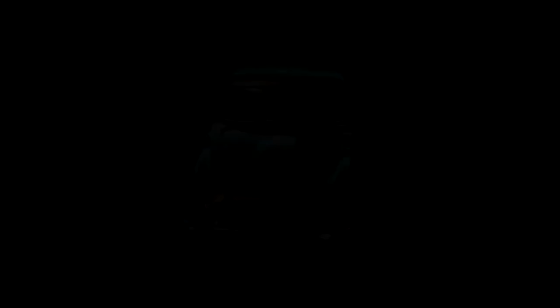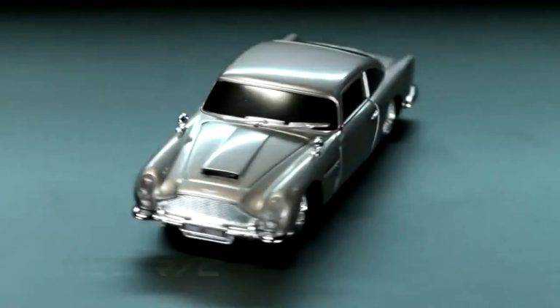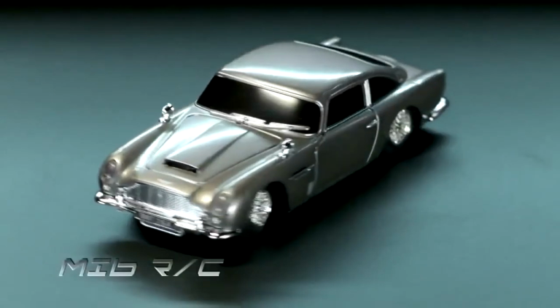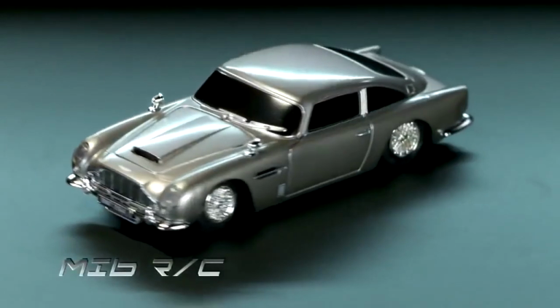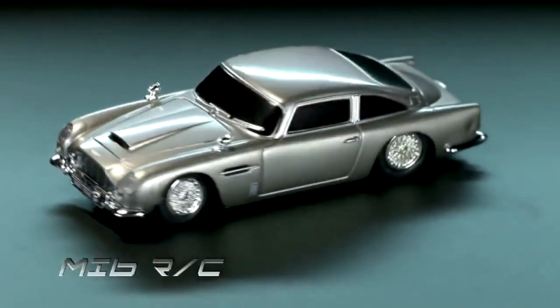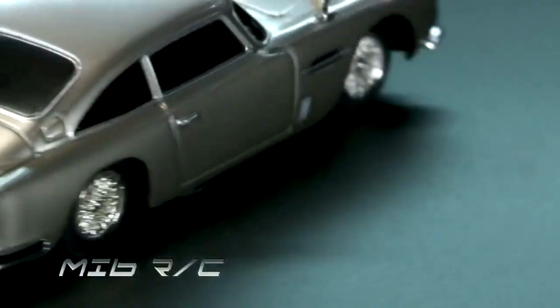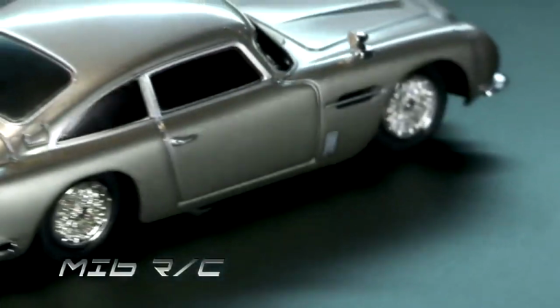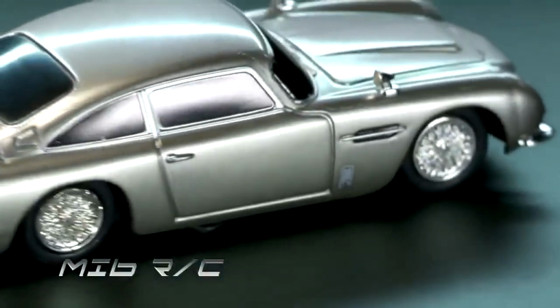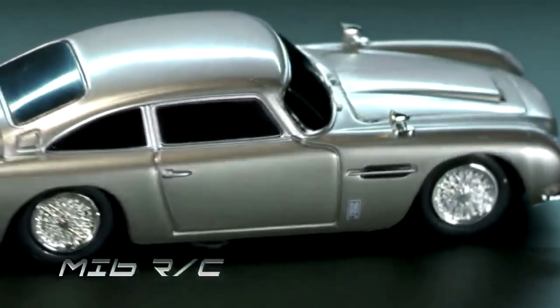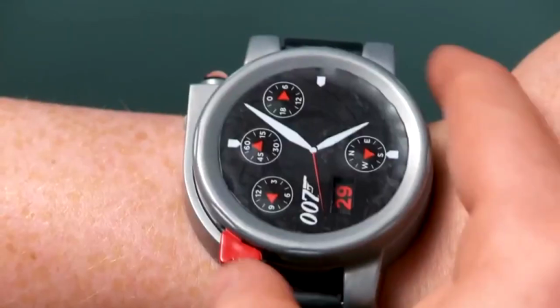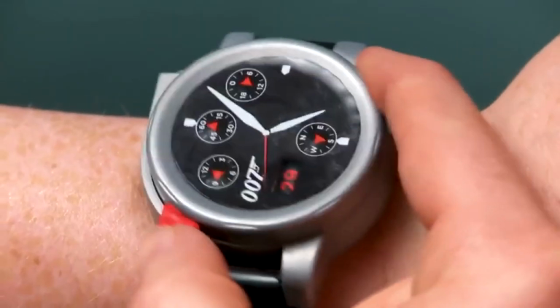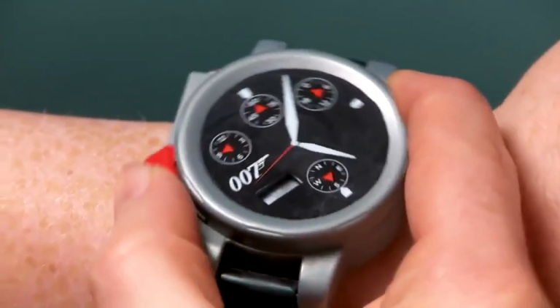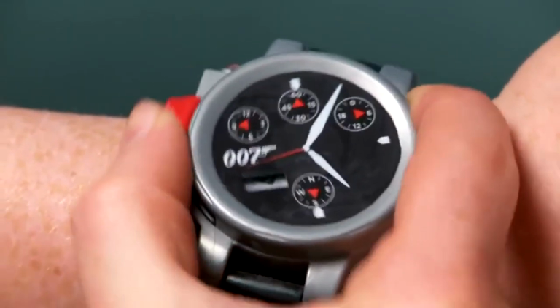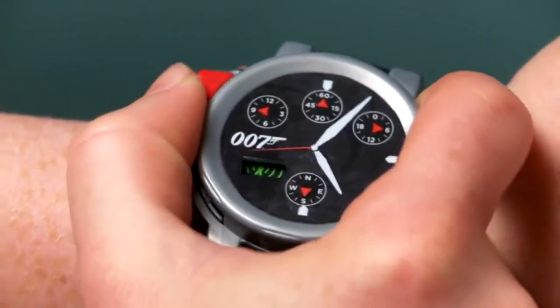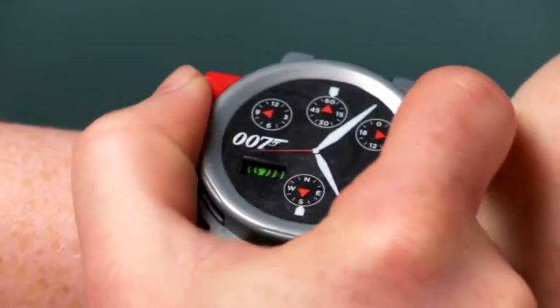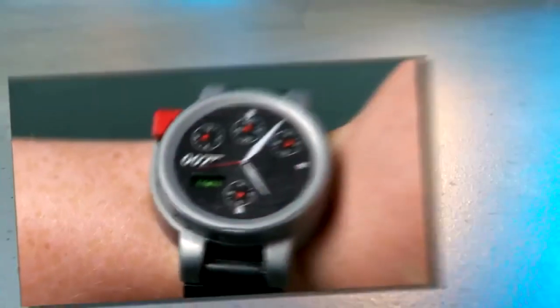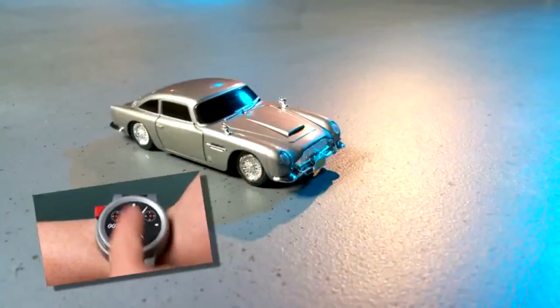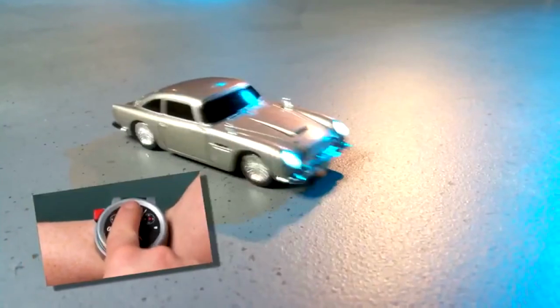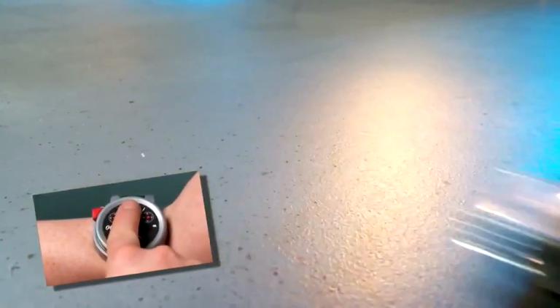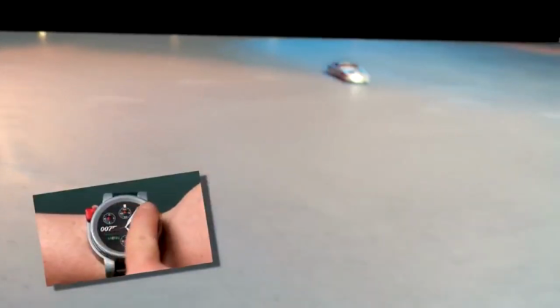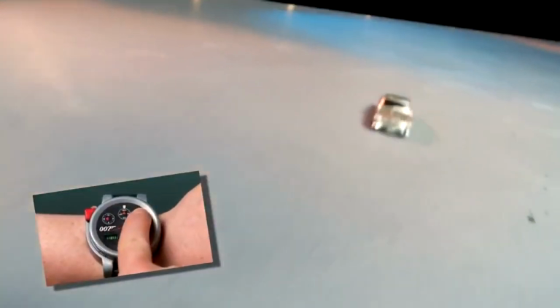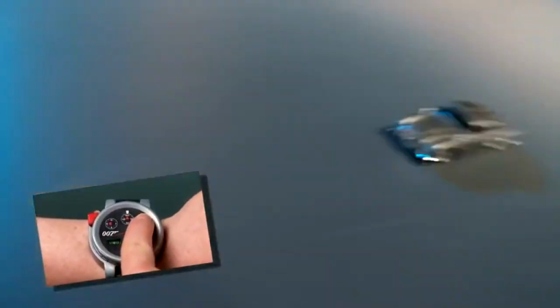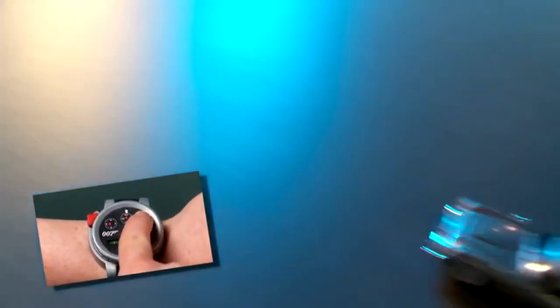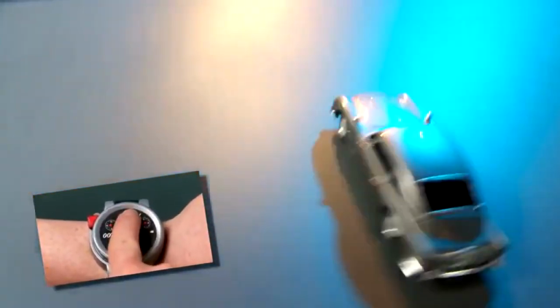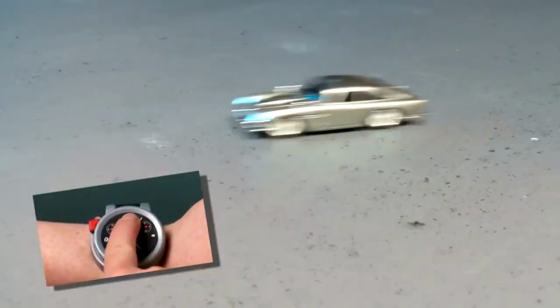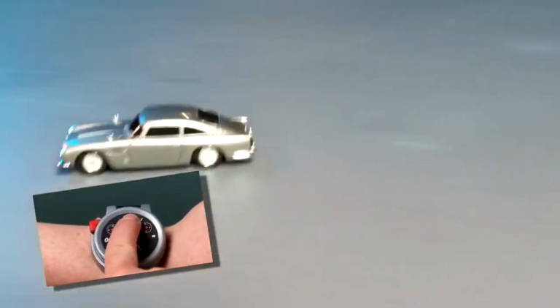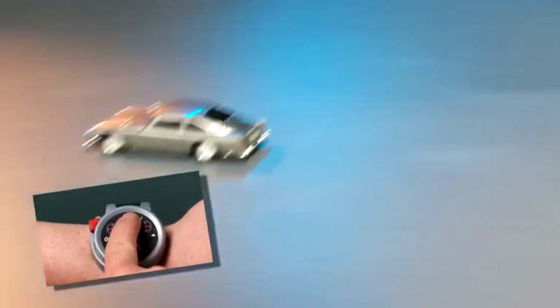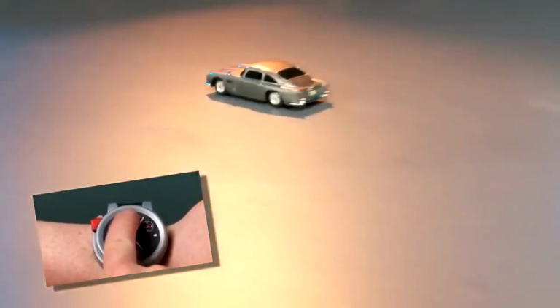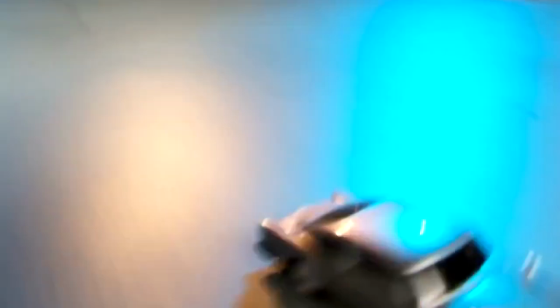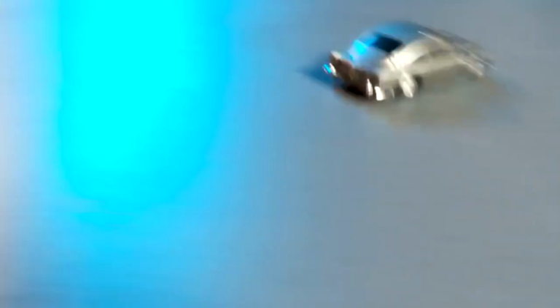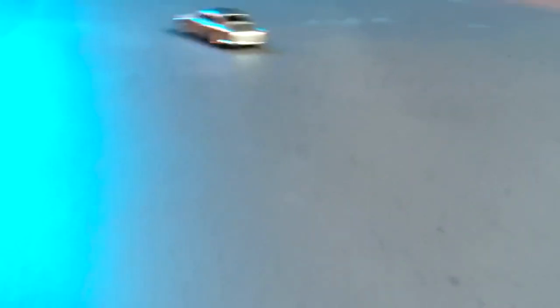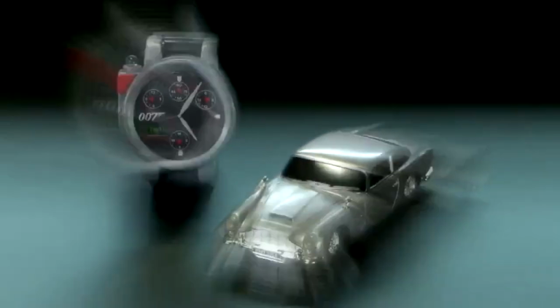Your secret is safe with the MI6RC collection. A covert watch-style remote guides full-function driving and working headlights. Featuring 007's most classic cars, MI6RC will always have you riding in style.